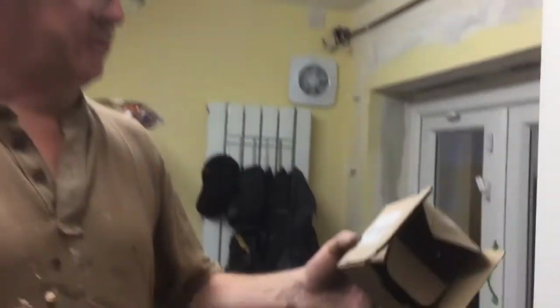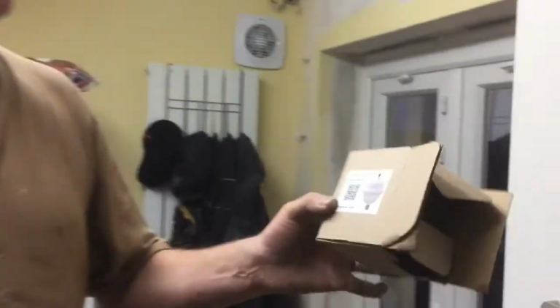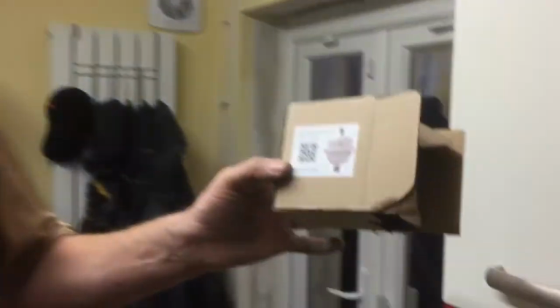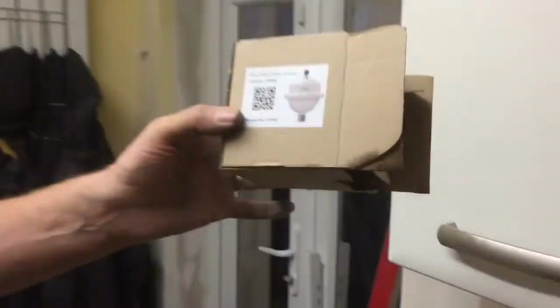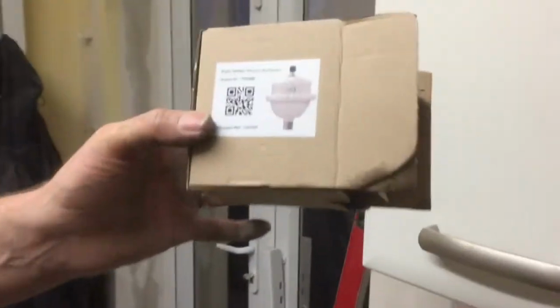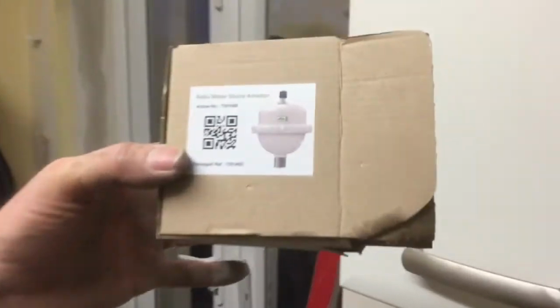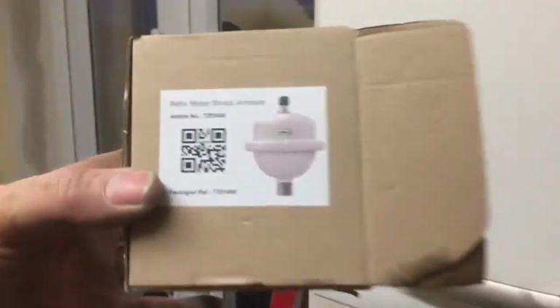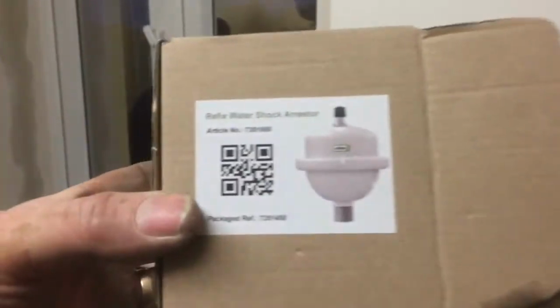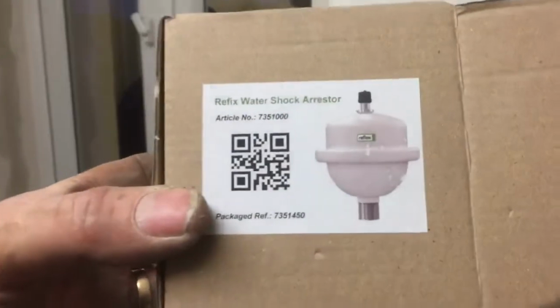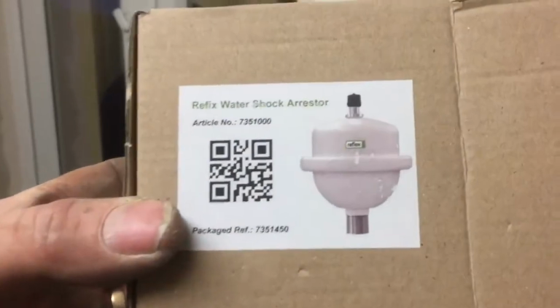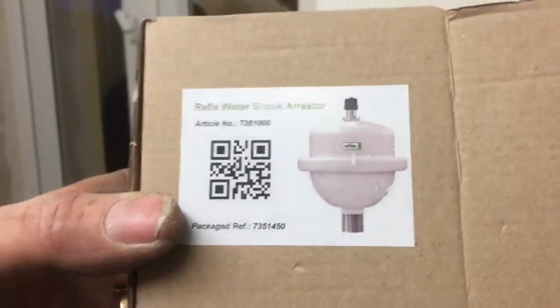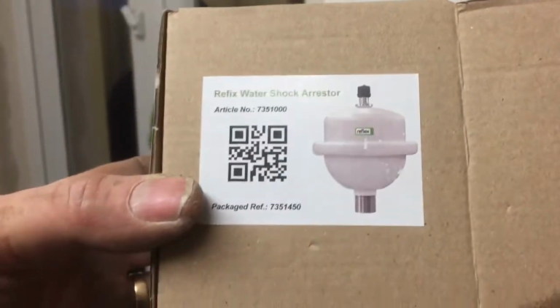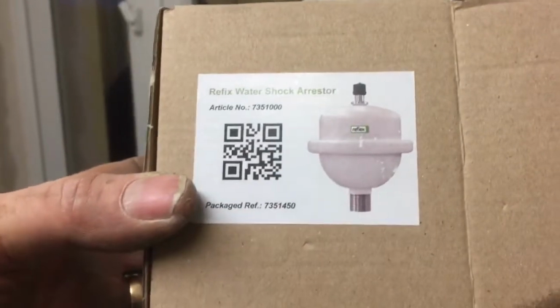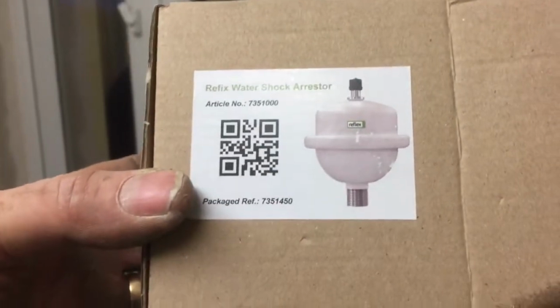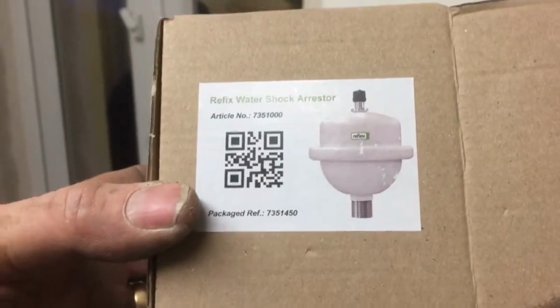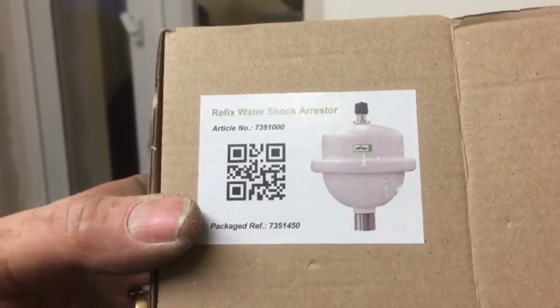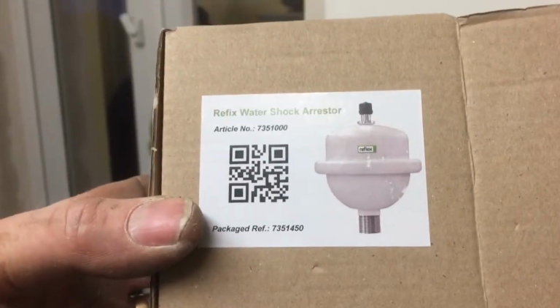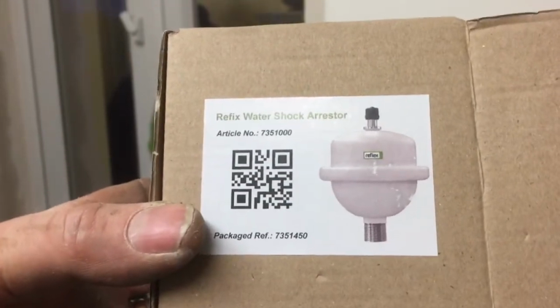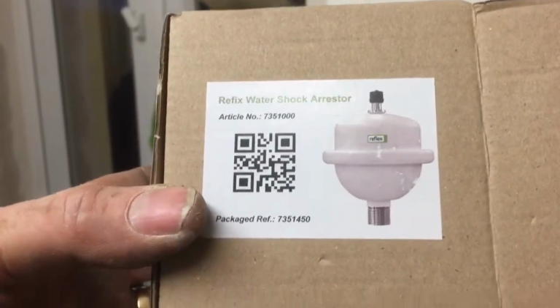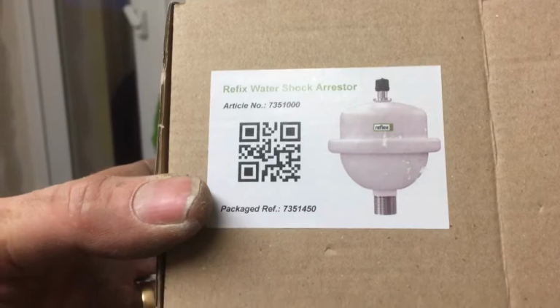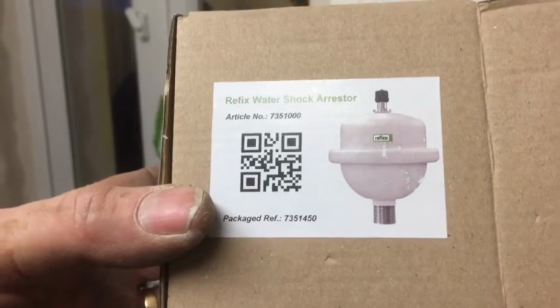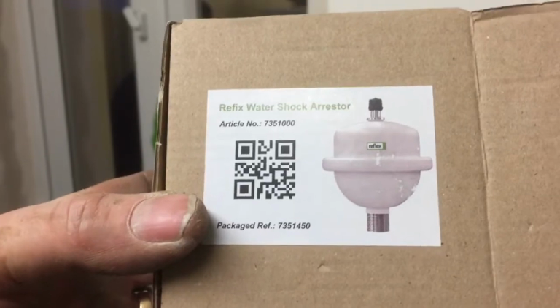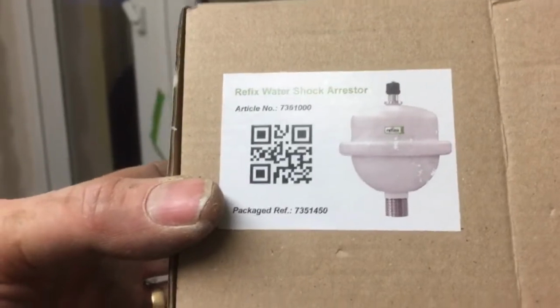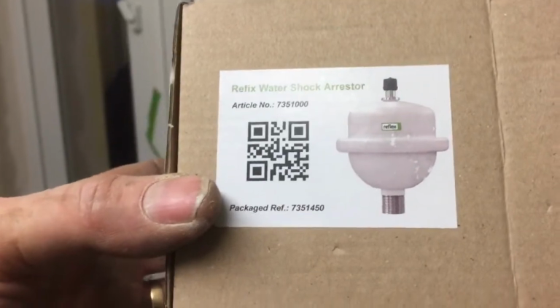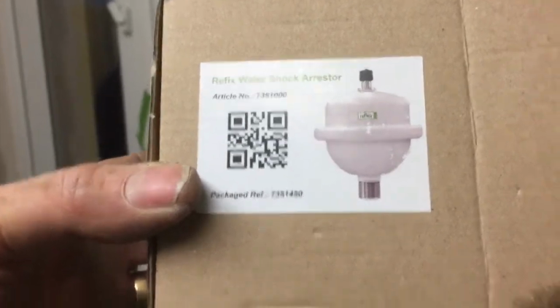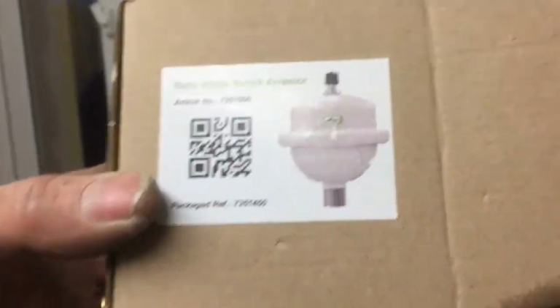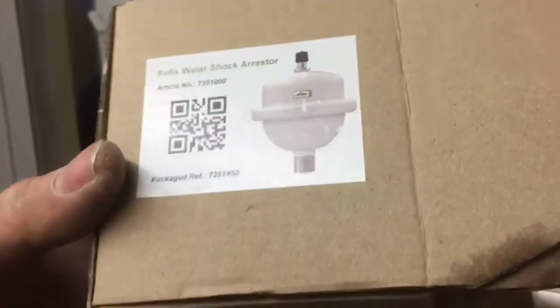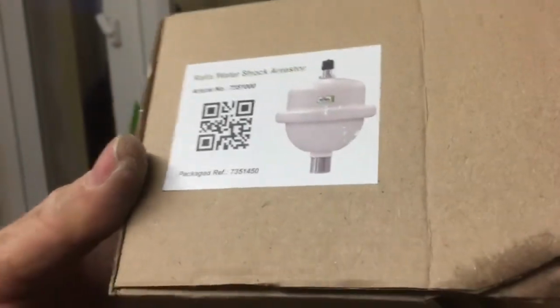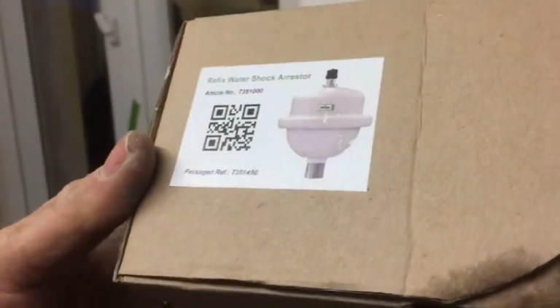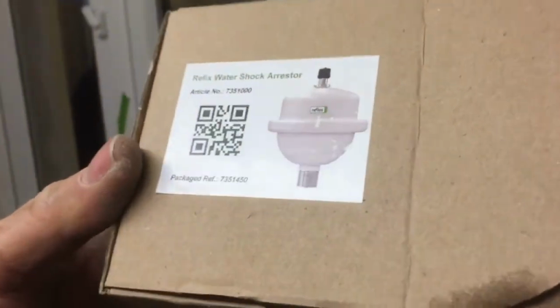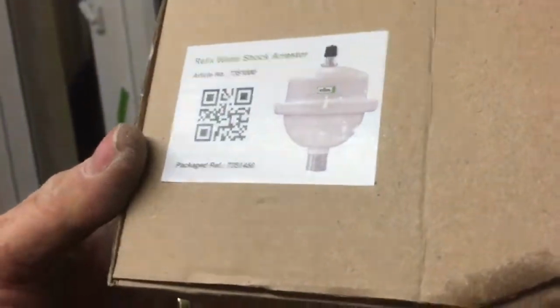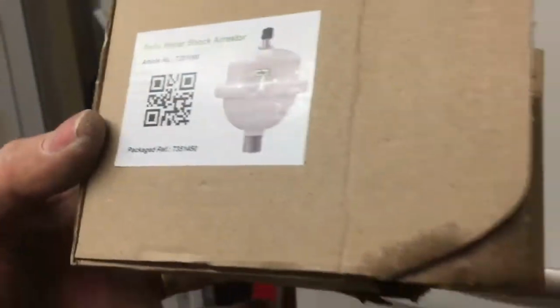What we thought we'd try was a Reflex water hammer arrestor.